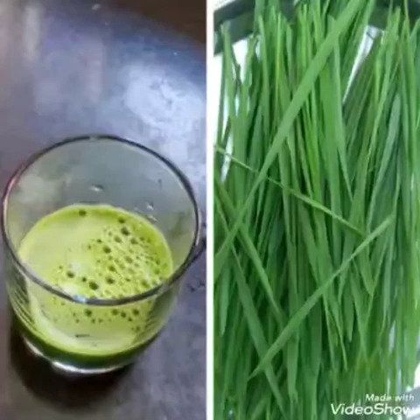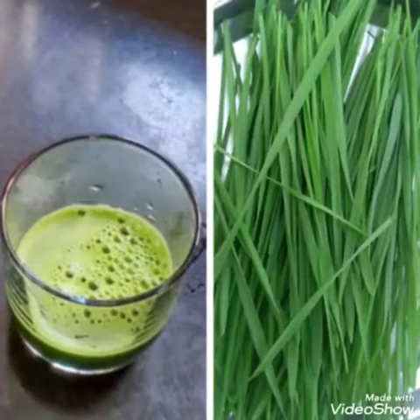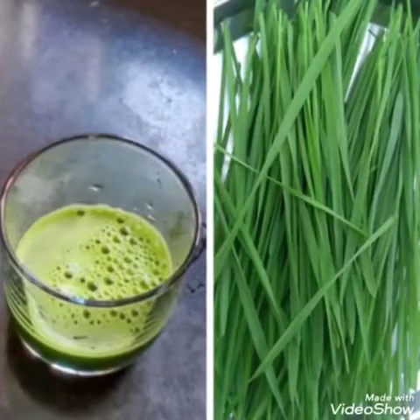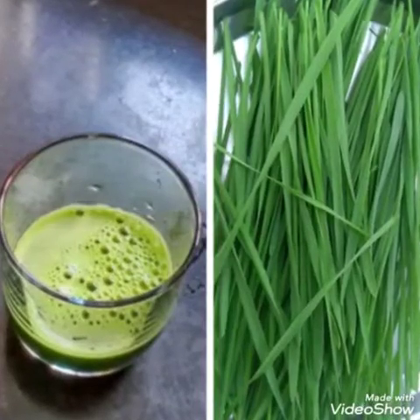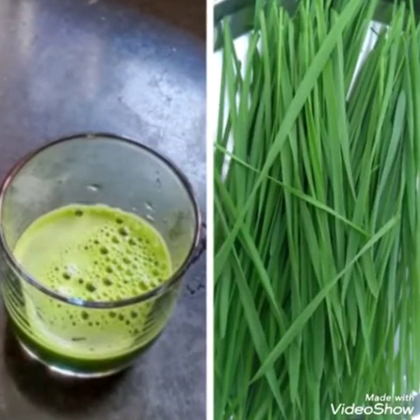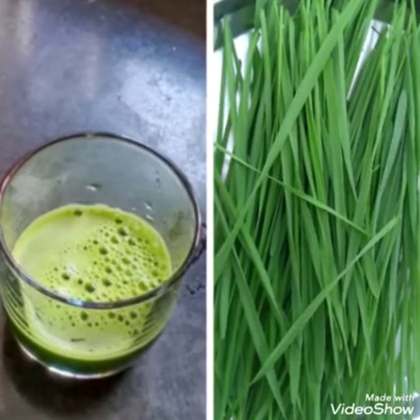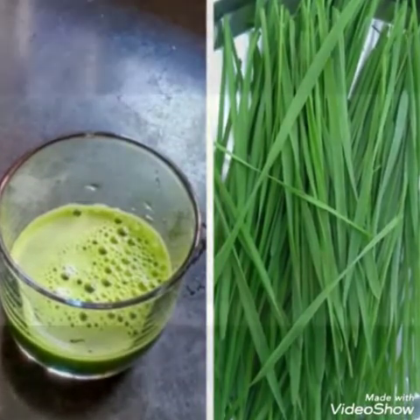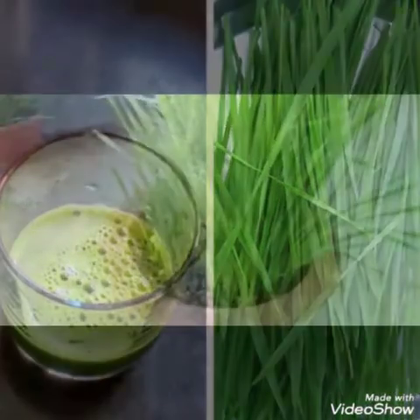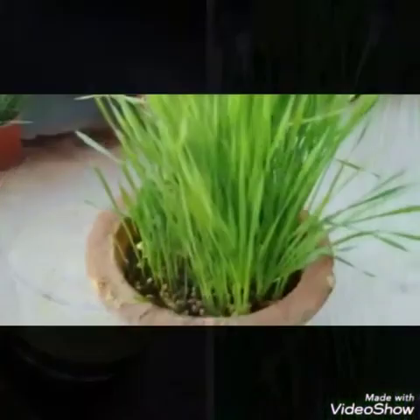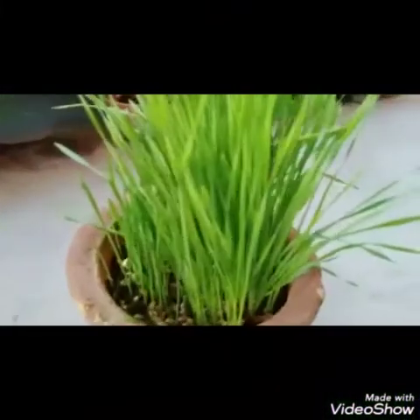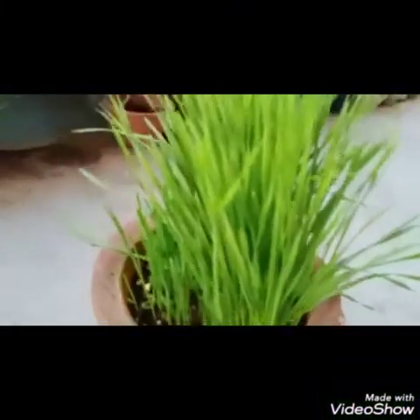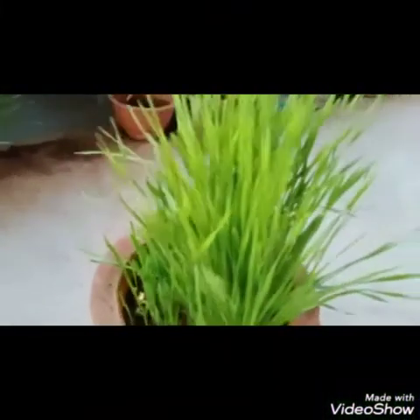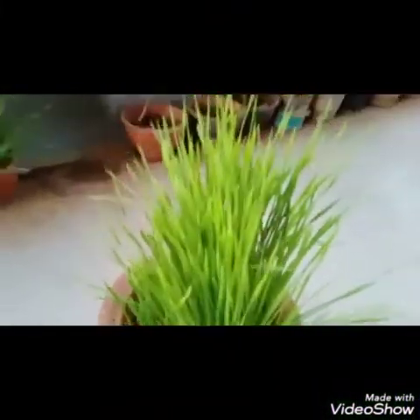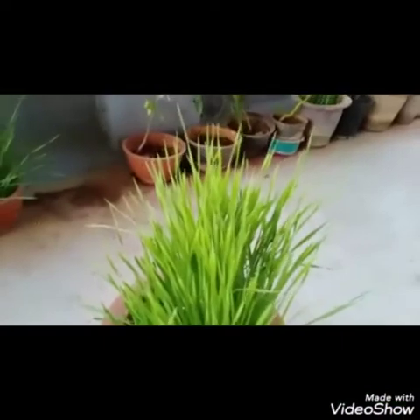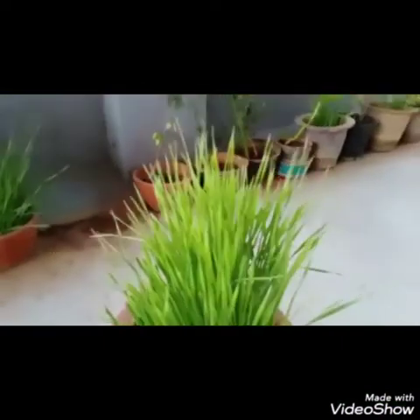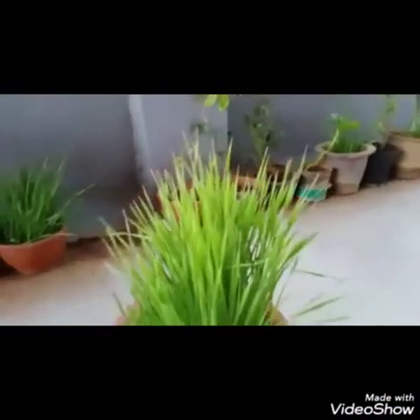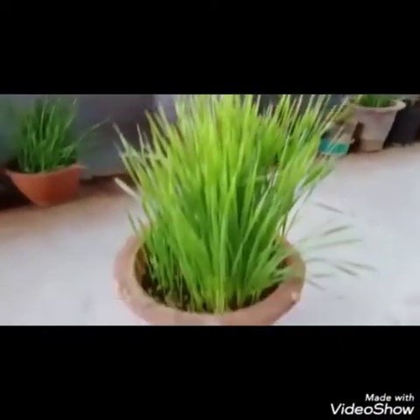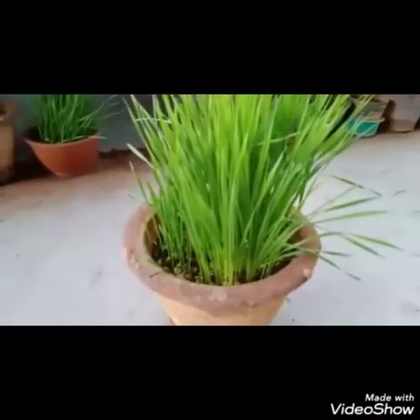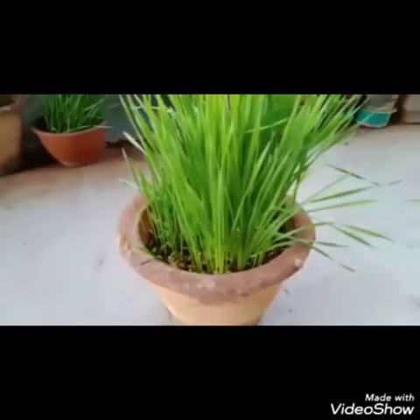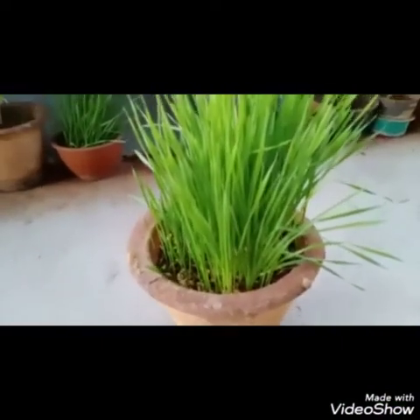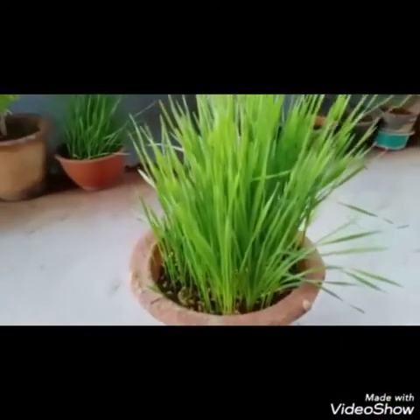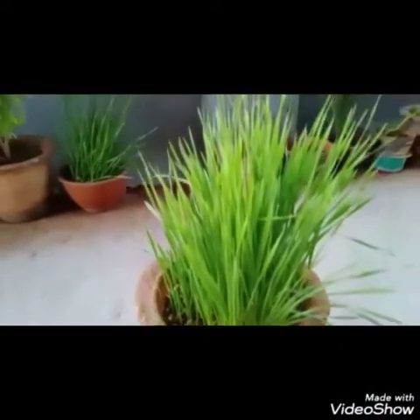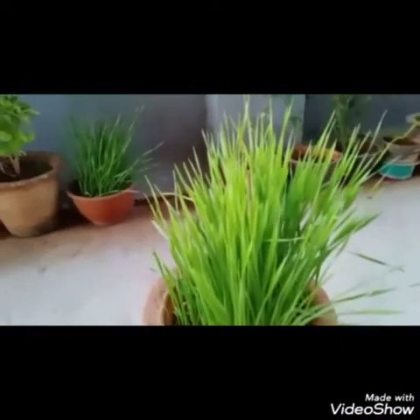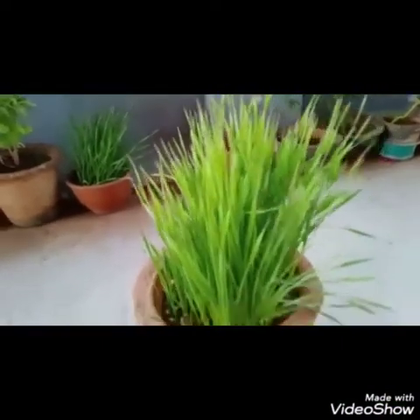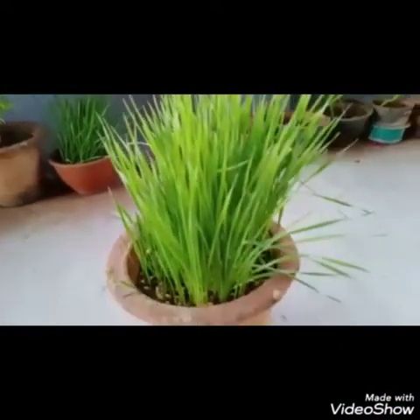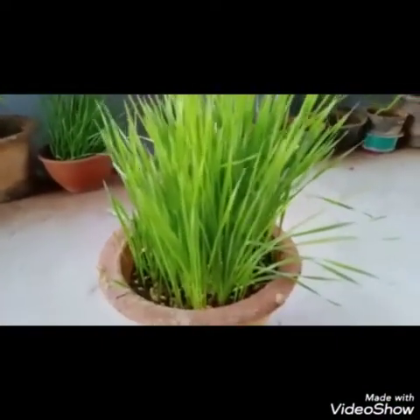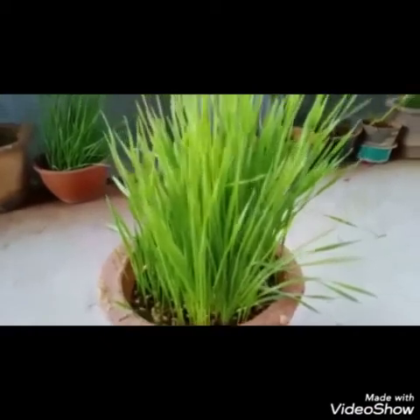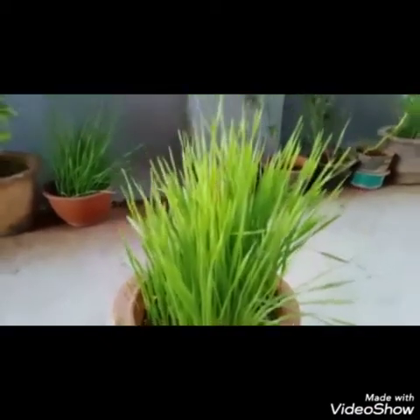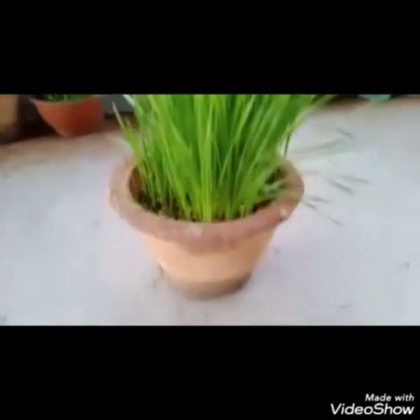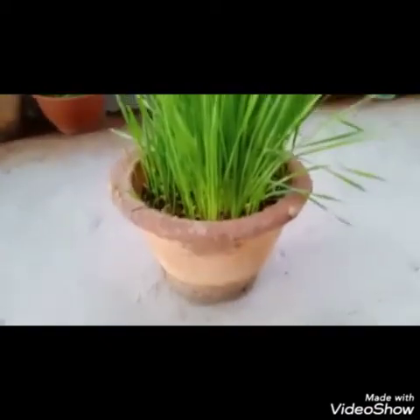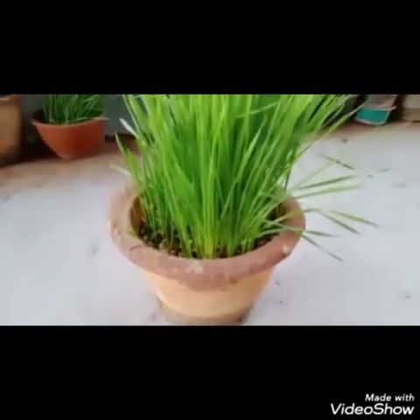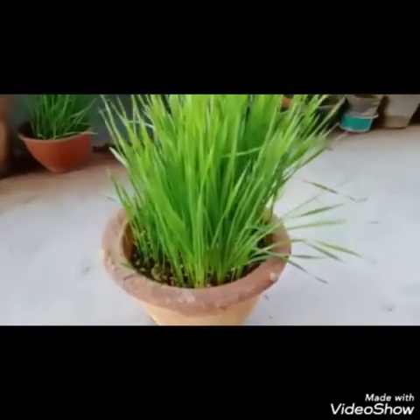Hello guys, welcome to my channel. Today I will be preparing healthy wheatgrass juice which prevents all kinds of diseases. Now I will be showing you how to grow wheatgrass.